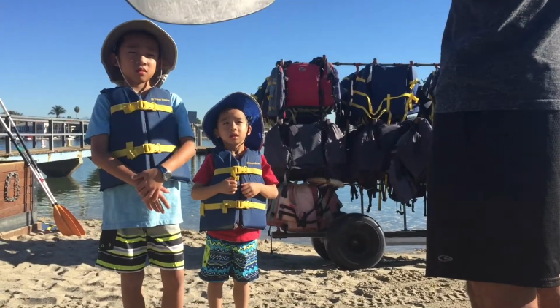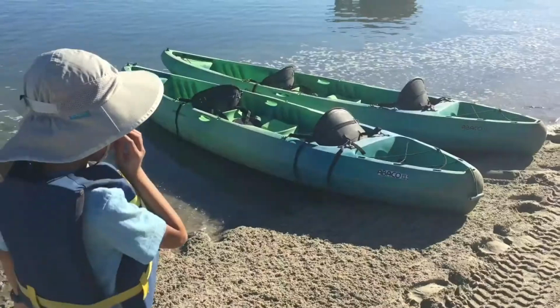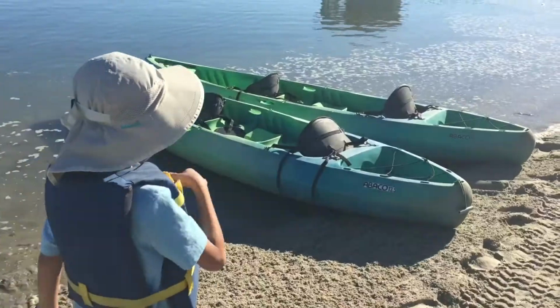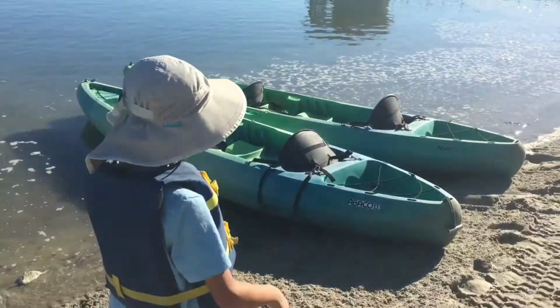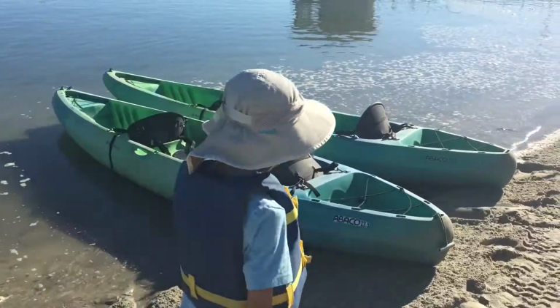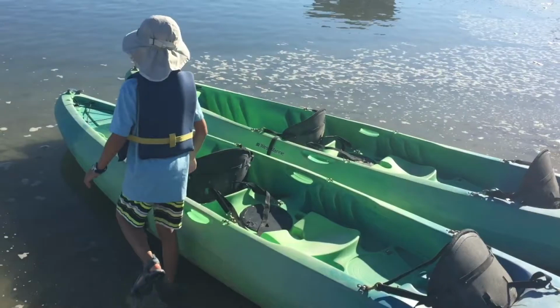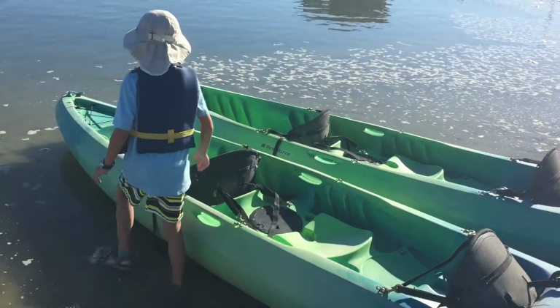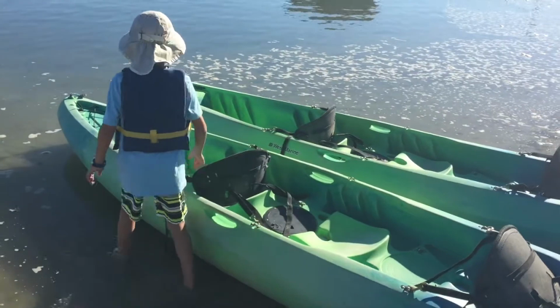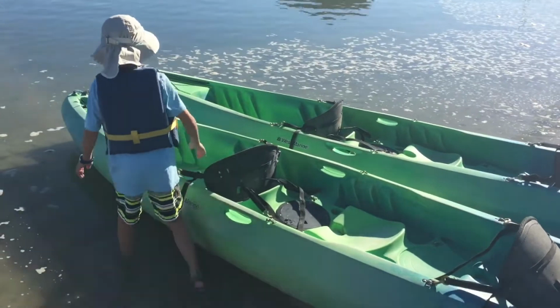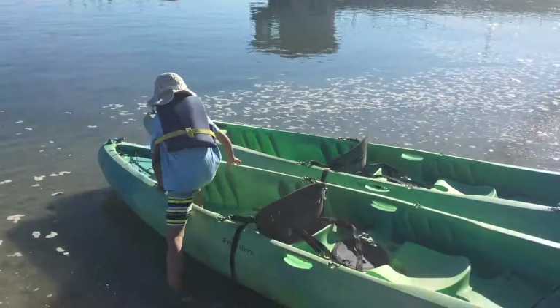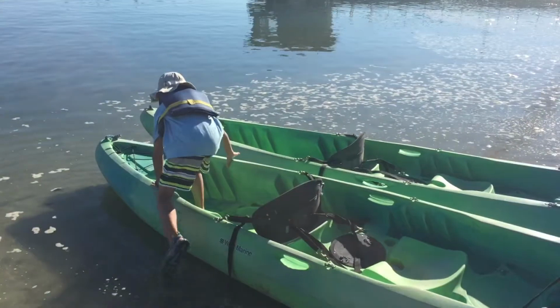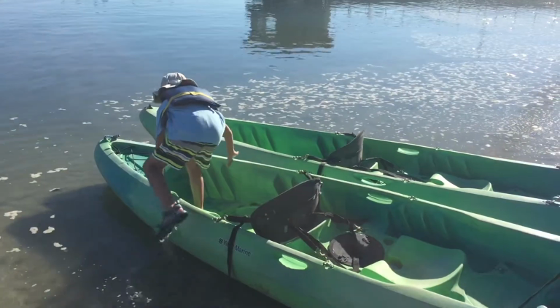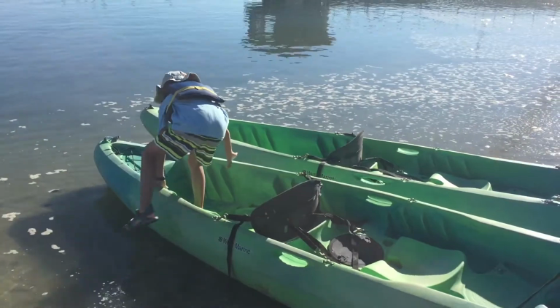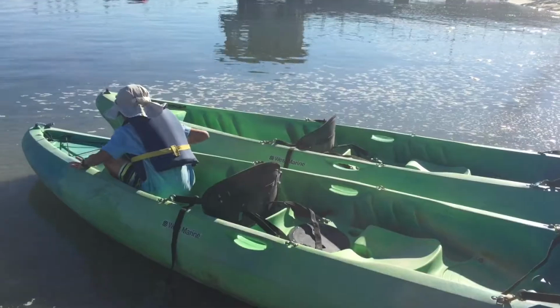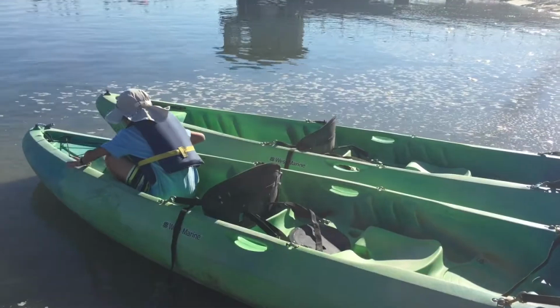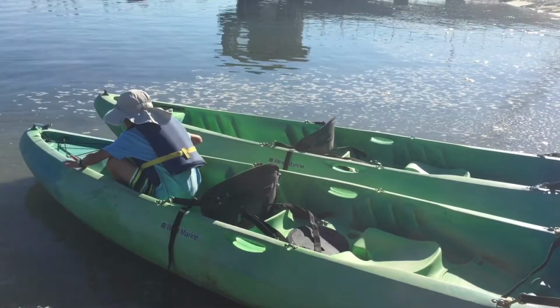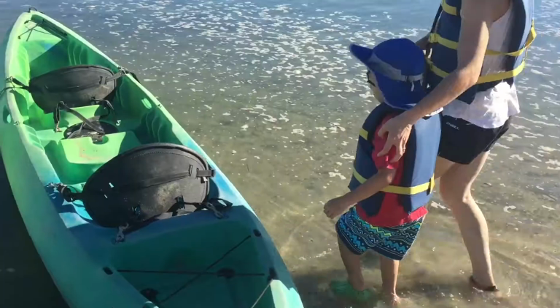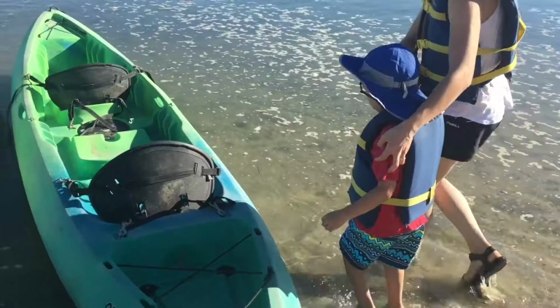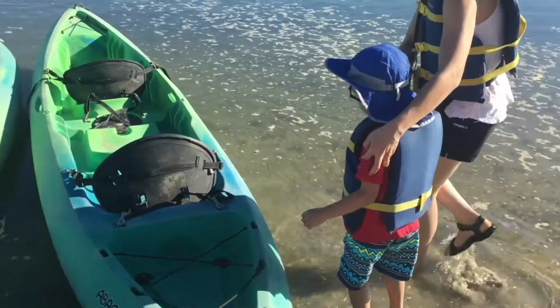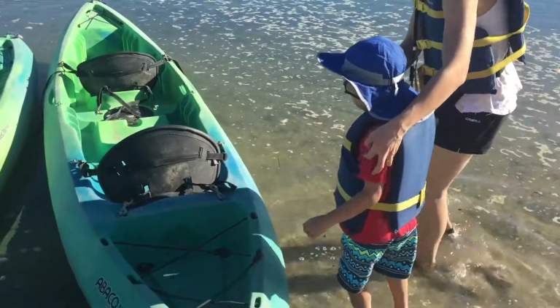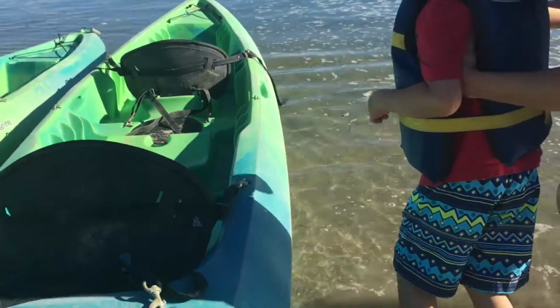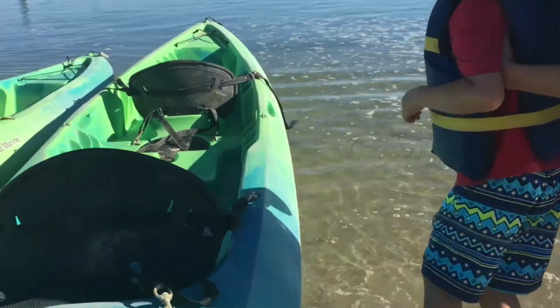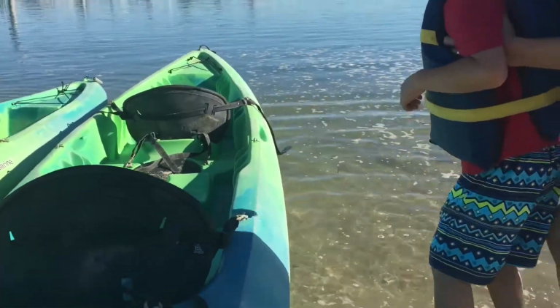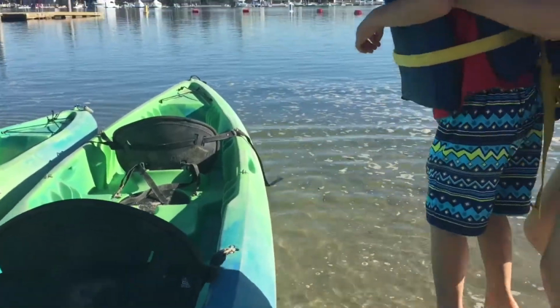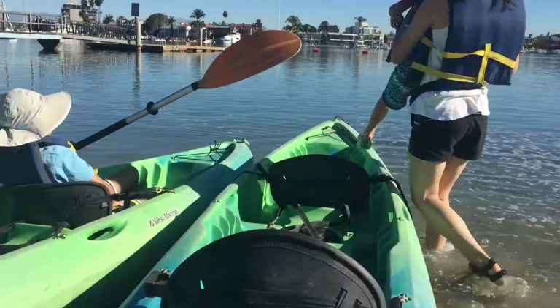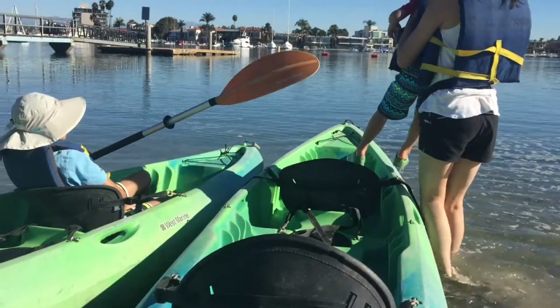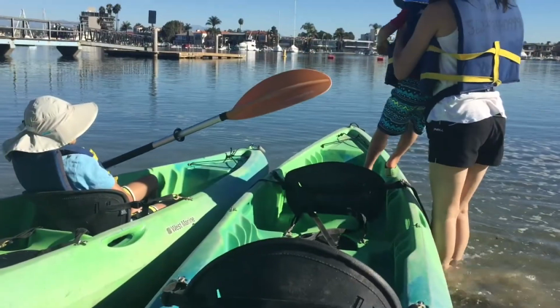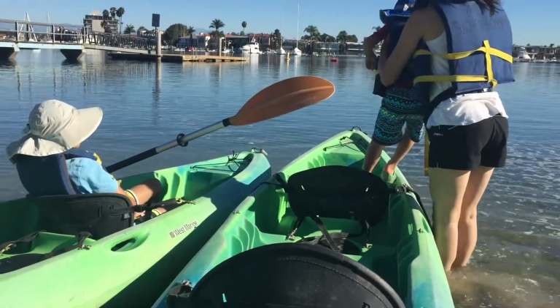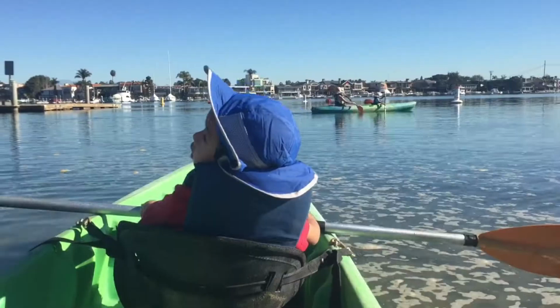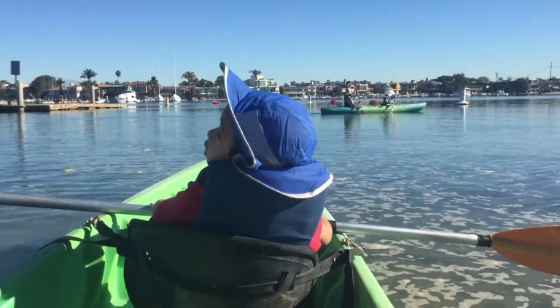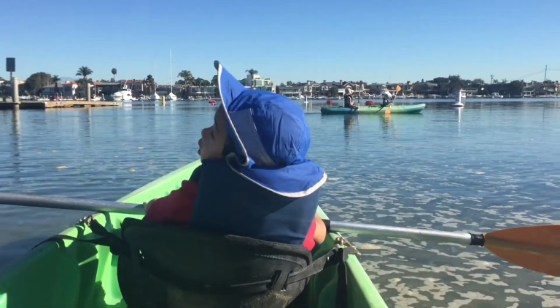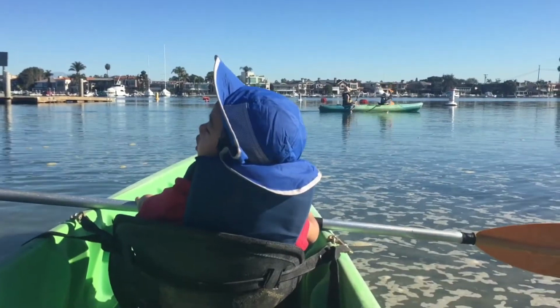I'm going to pick the green kayak. Mom is helping Brother into the boat. And here we go.